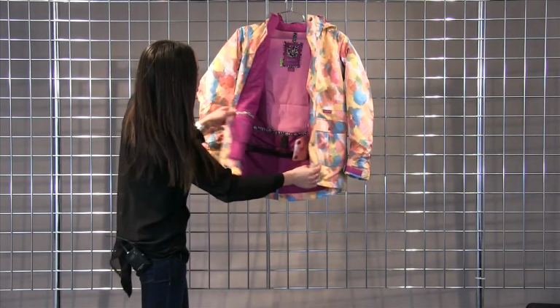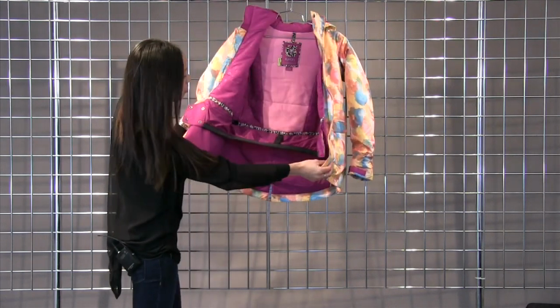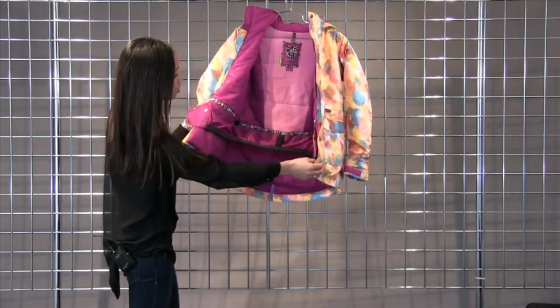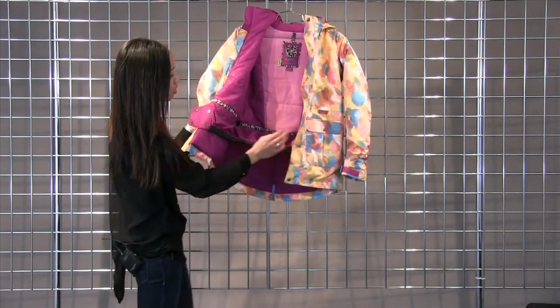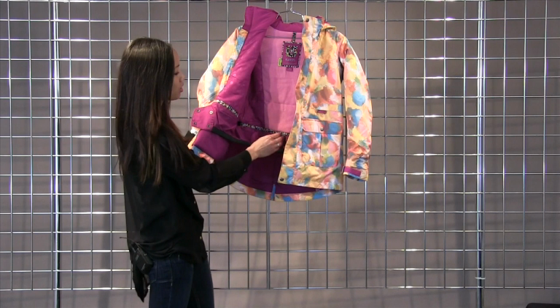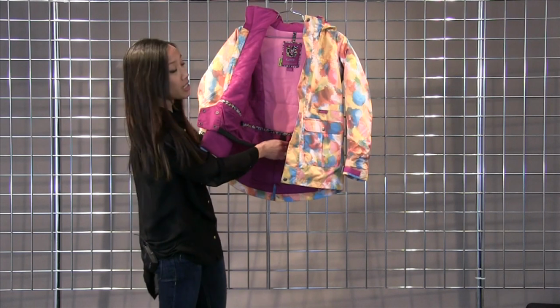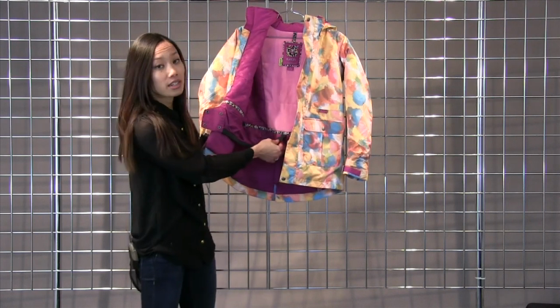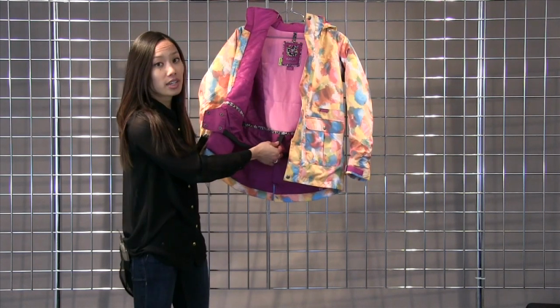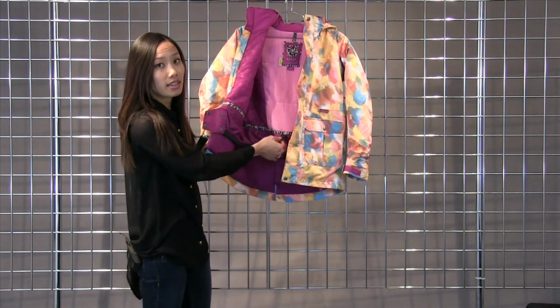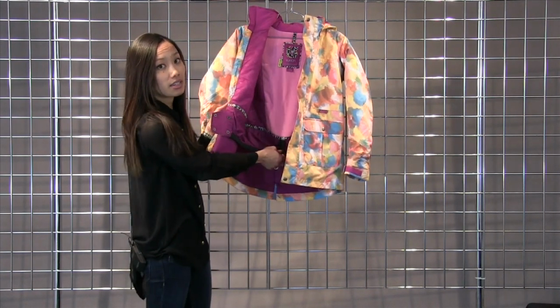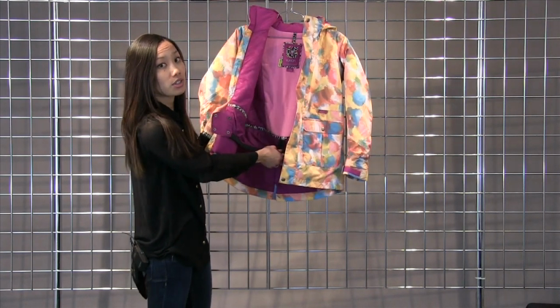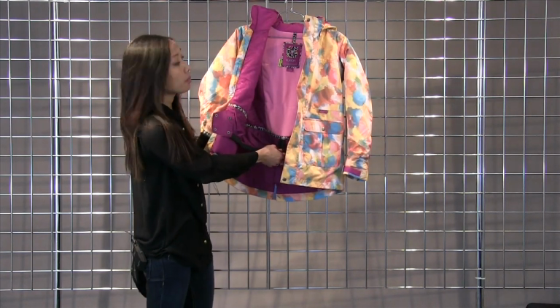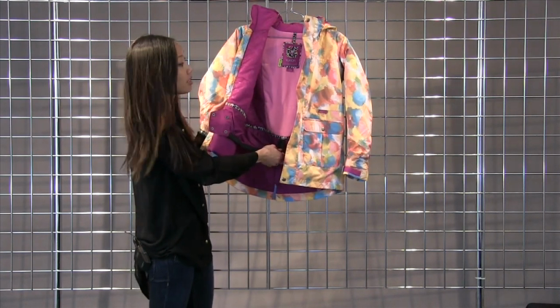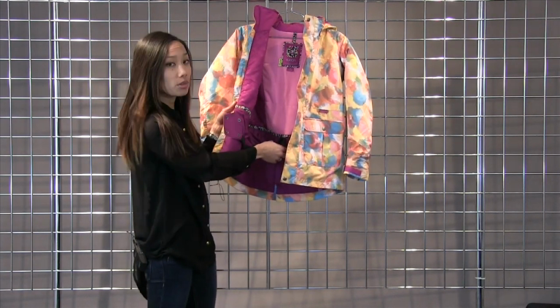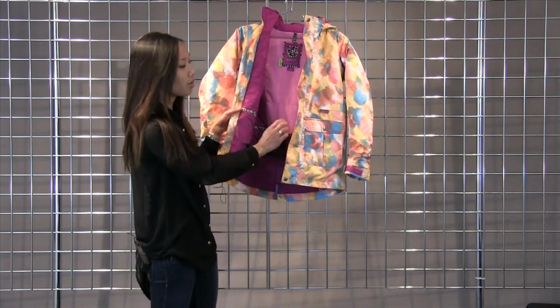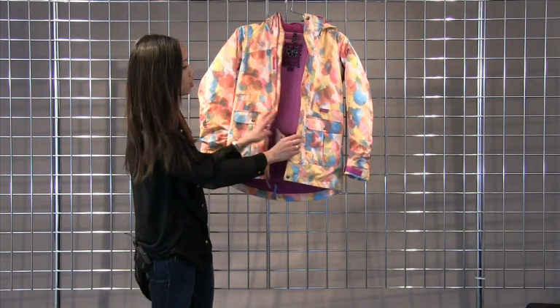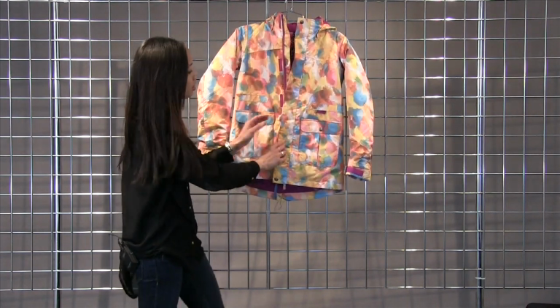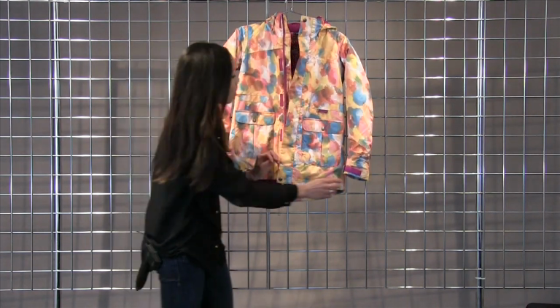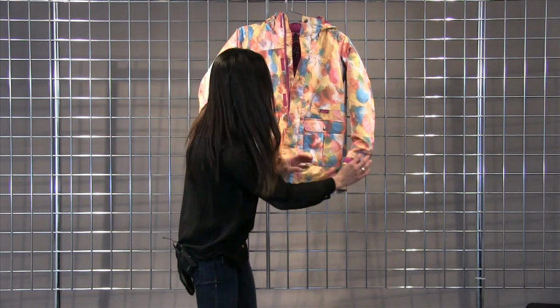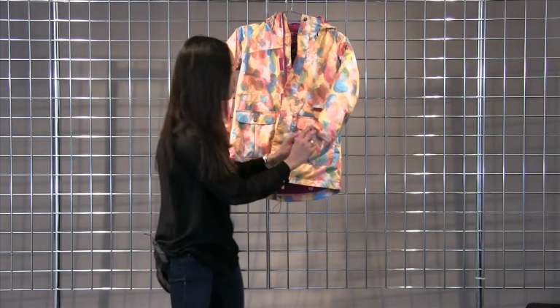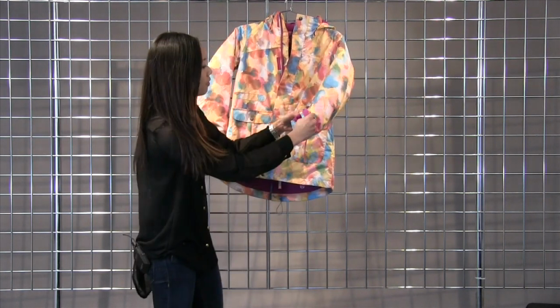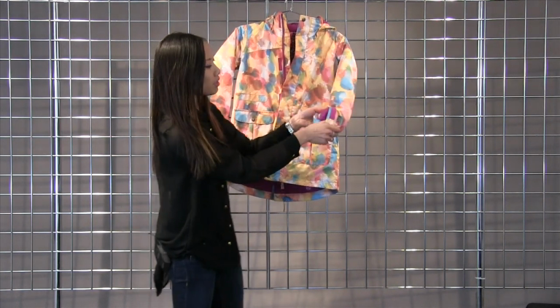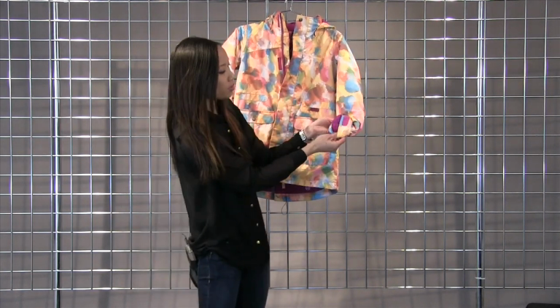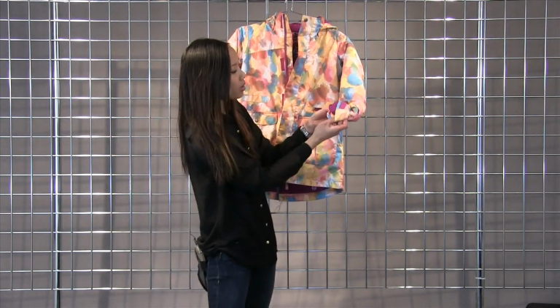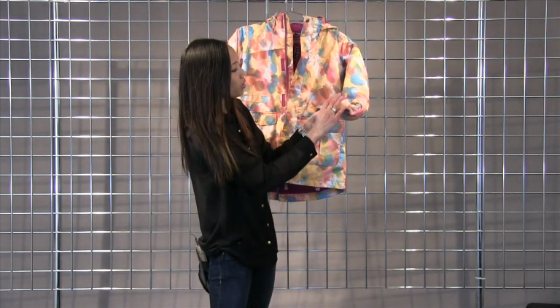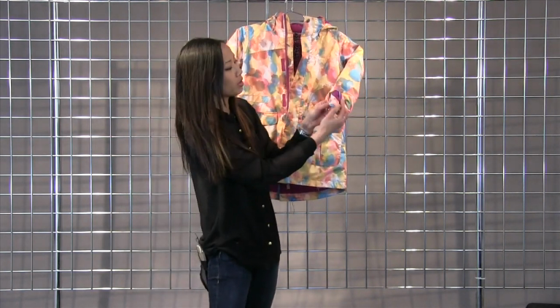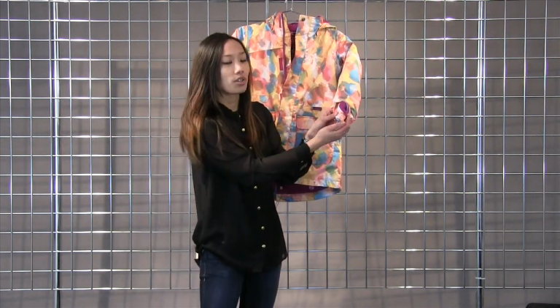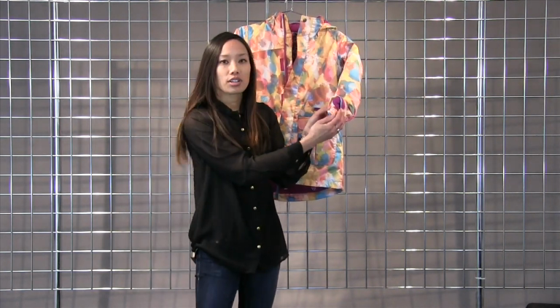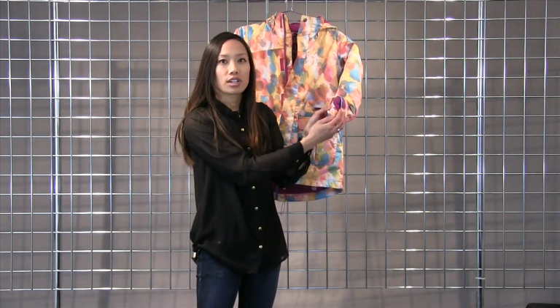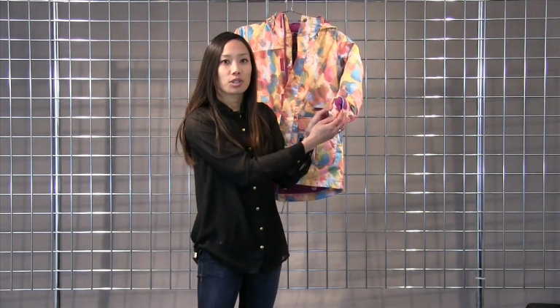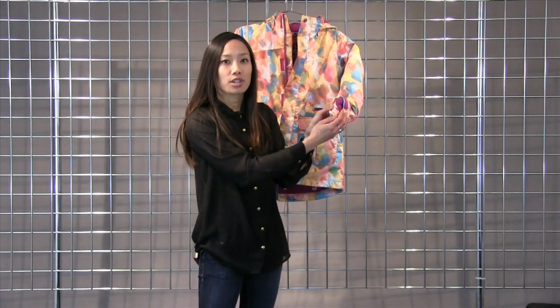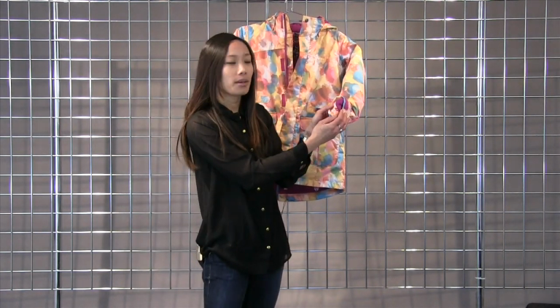Also a powder skirt with the jacket to pant interface that connects to your pants to keep the snow out. Also on this cuff you have this little red loop so you can hook your gloves there when you're not using them.